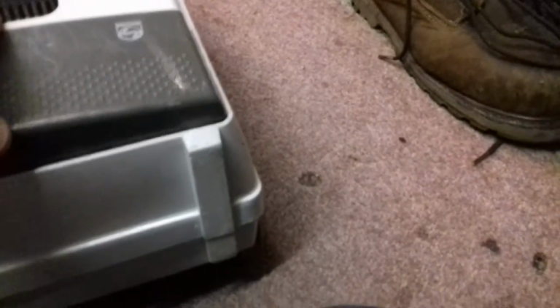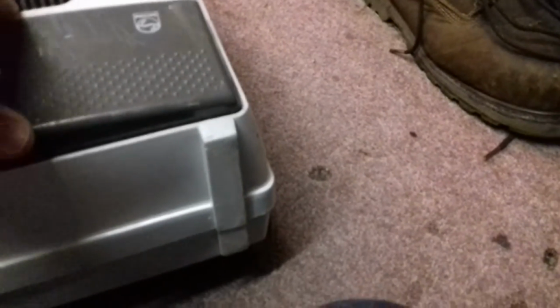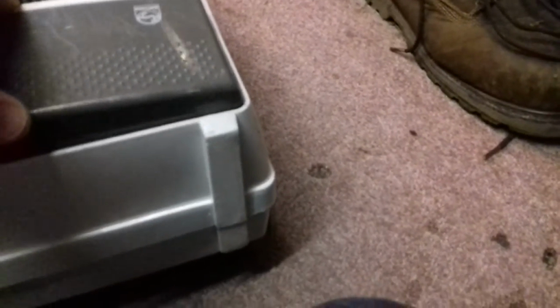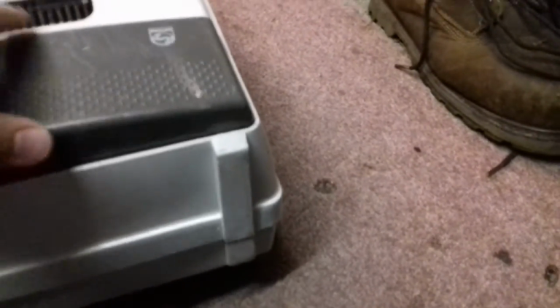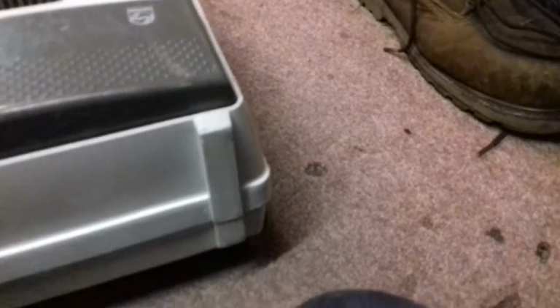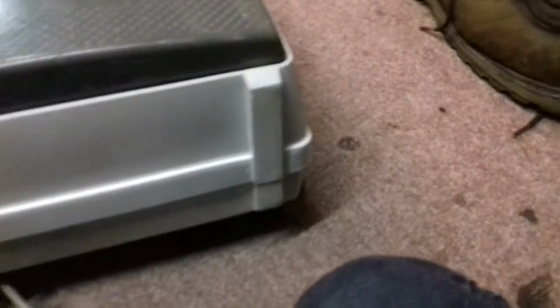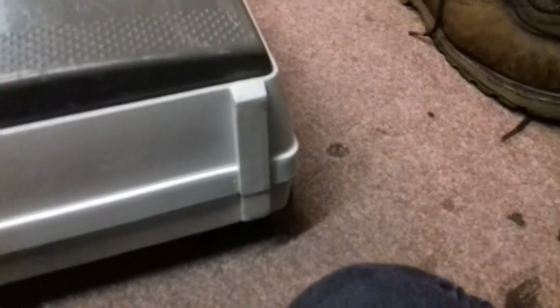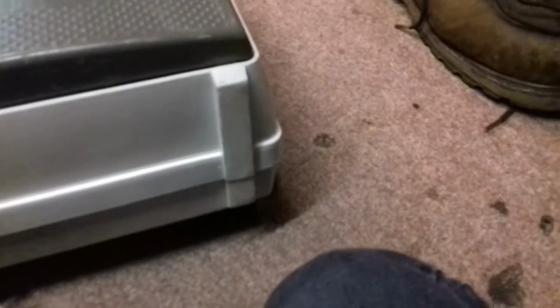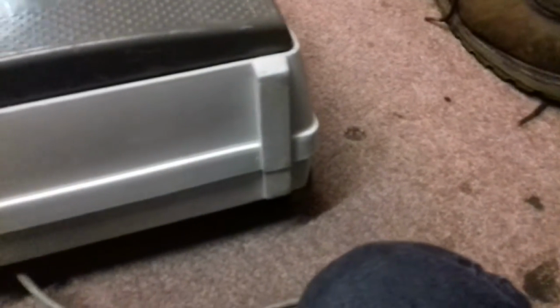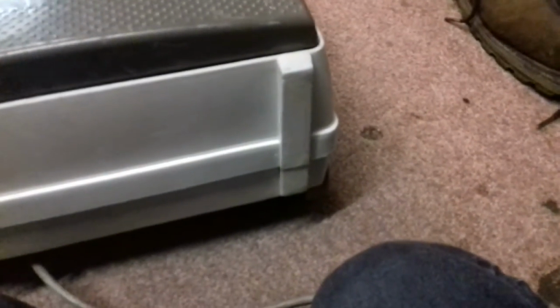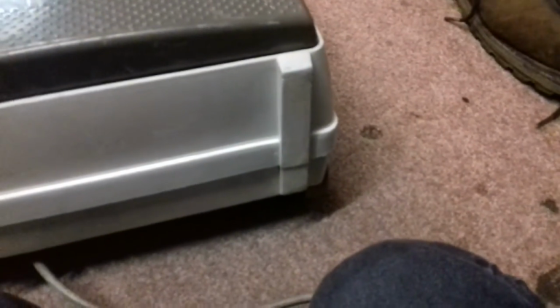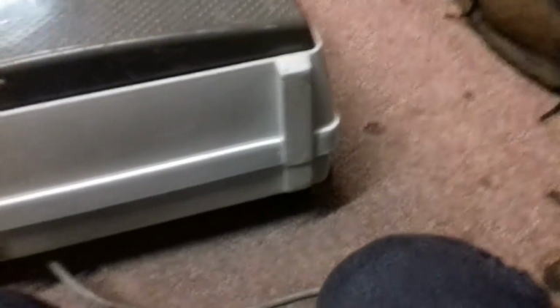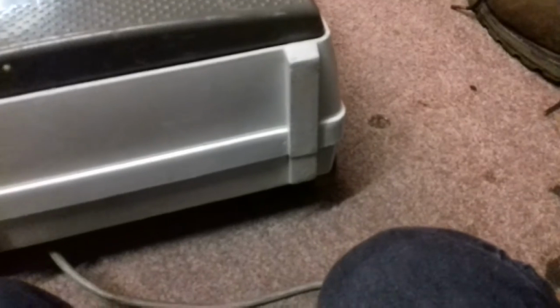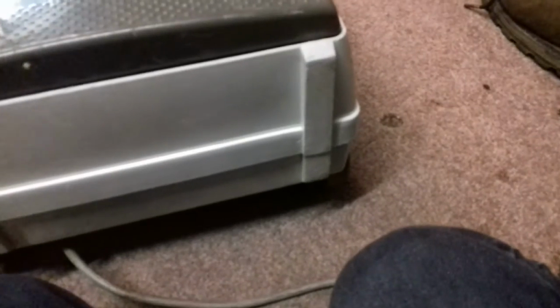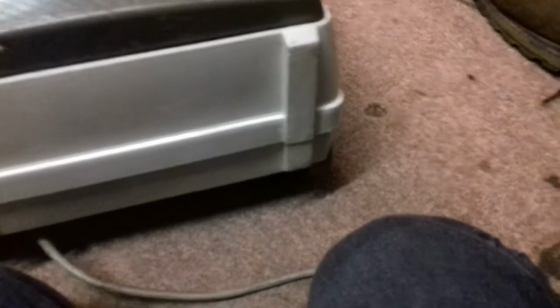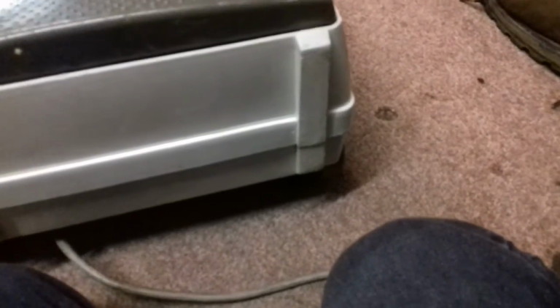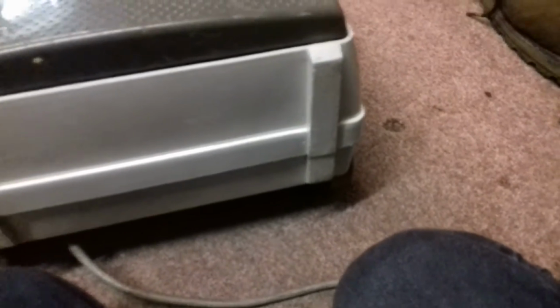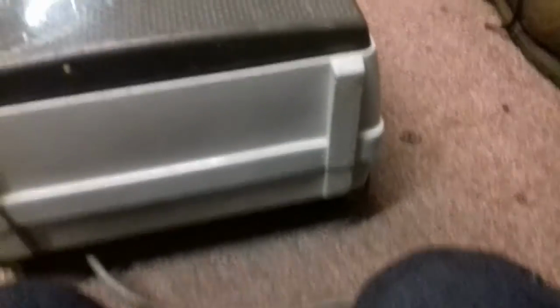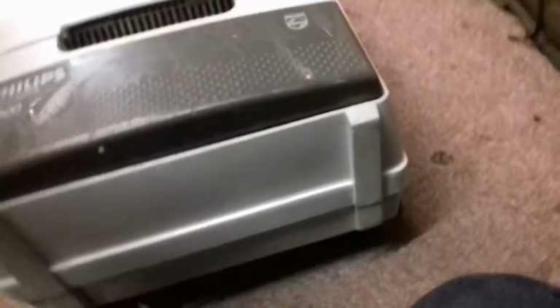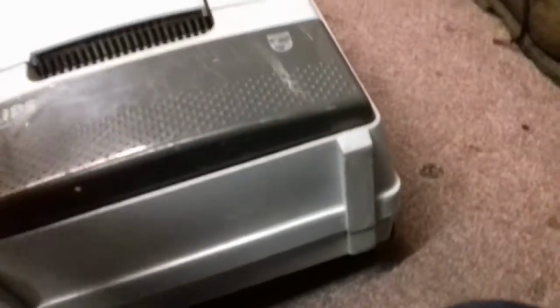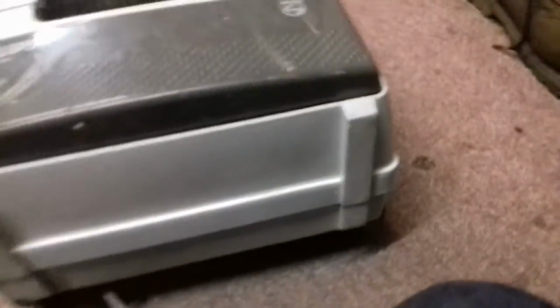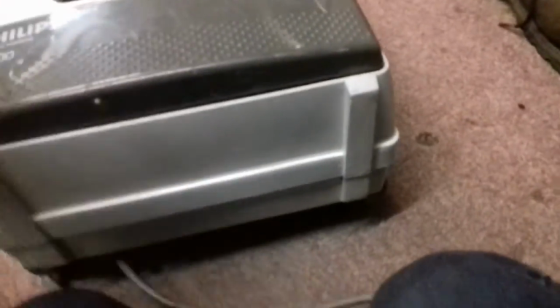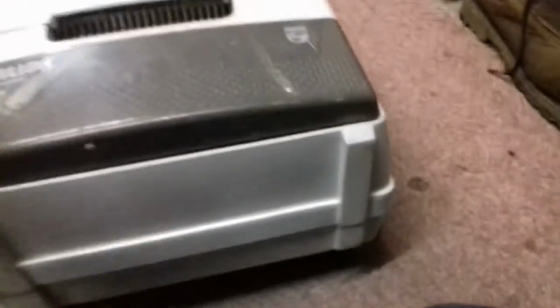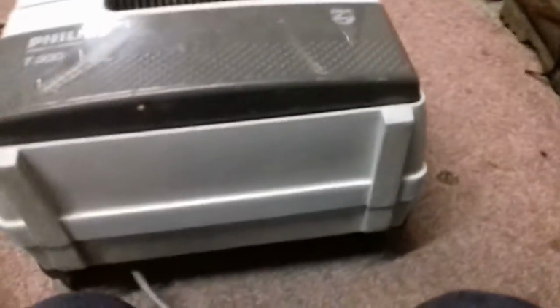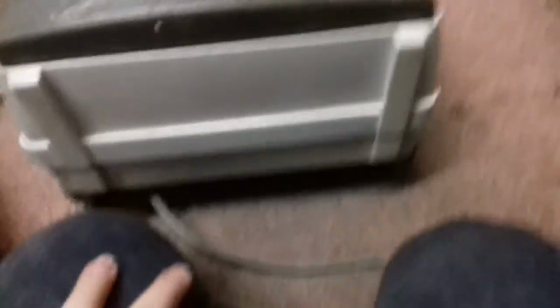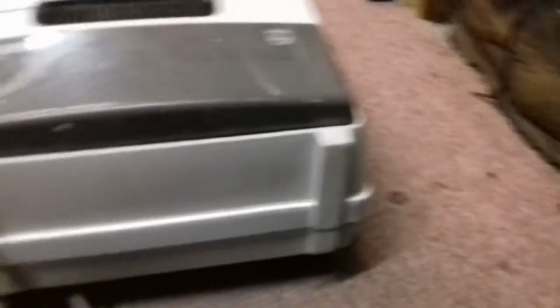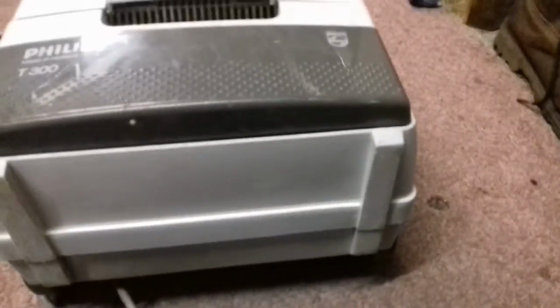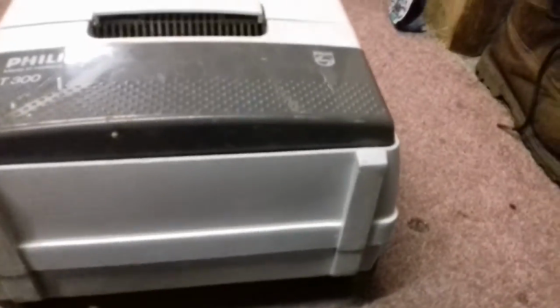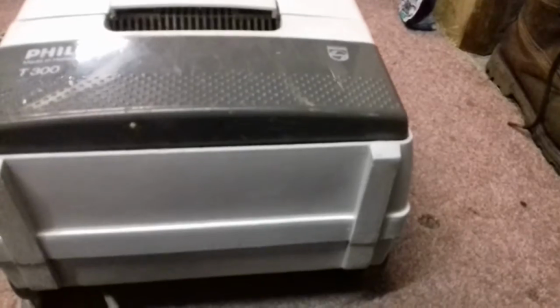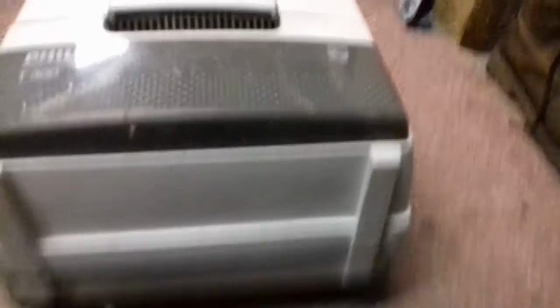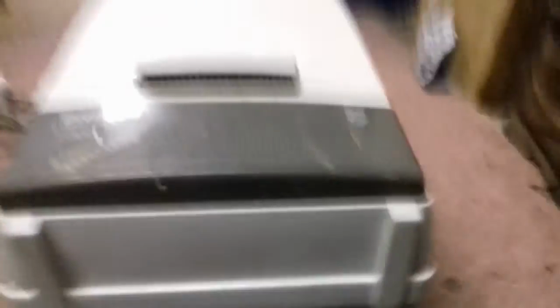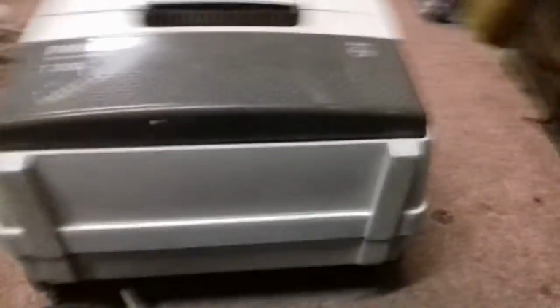Actually, I remember throwing out the scrappy floor head that came with it. So did I throw the vacuum out as well? But it worked fine. I don't know.